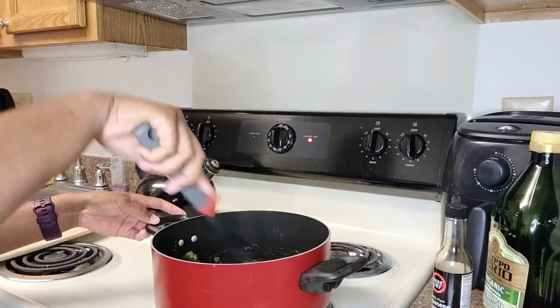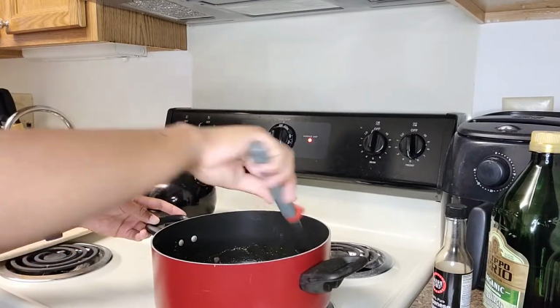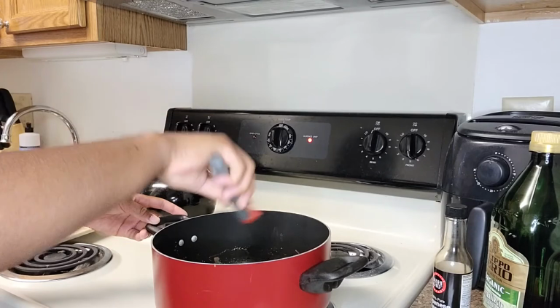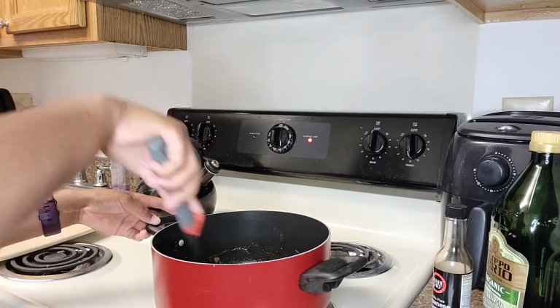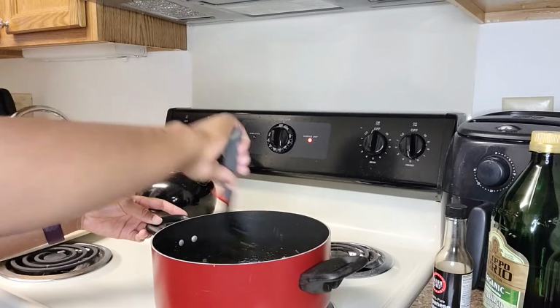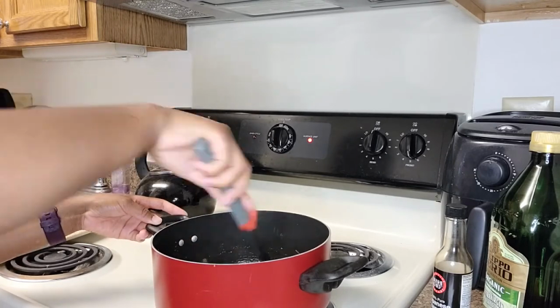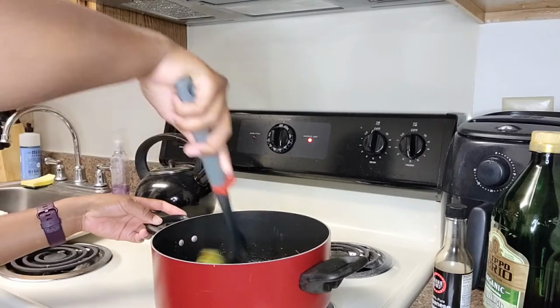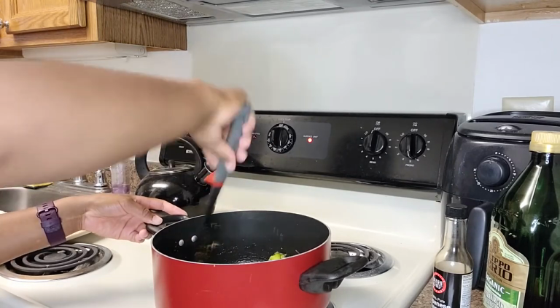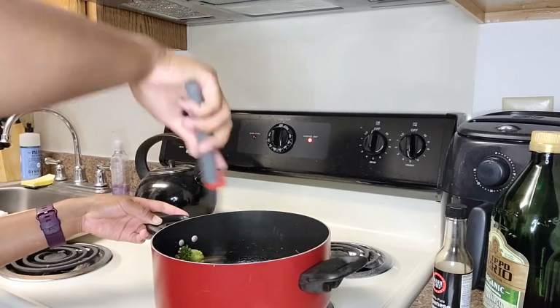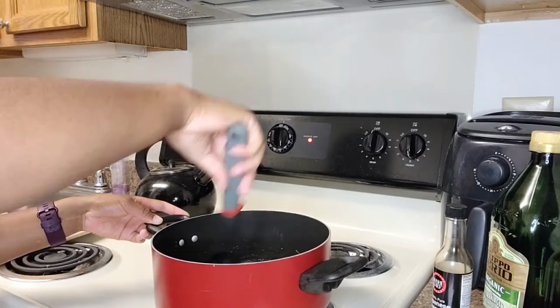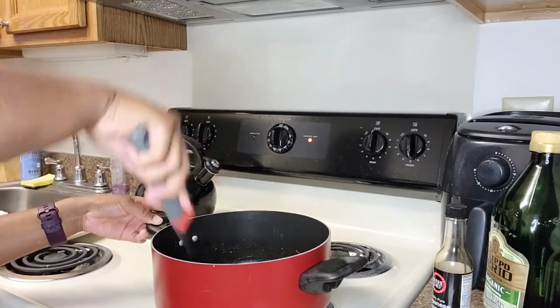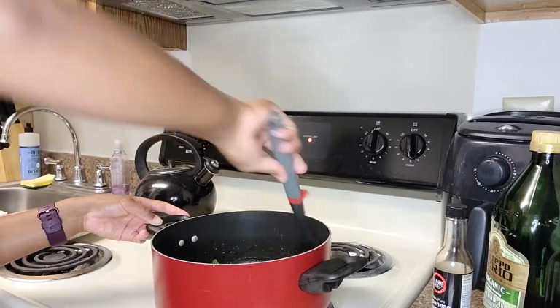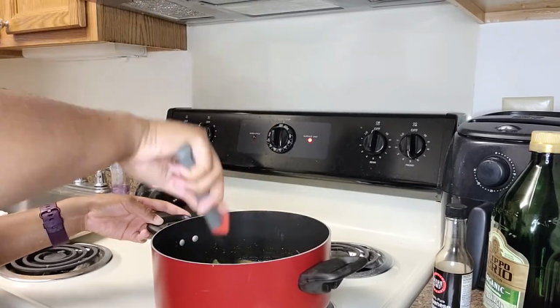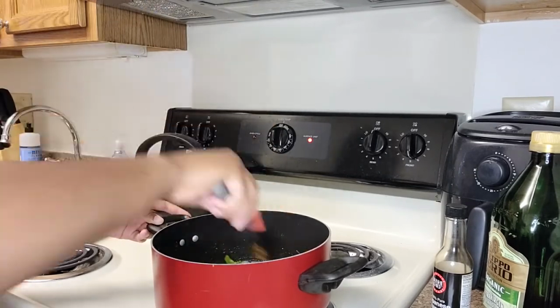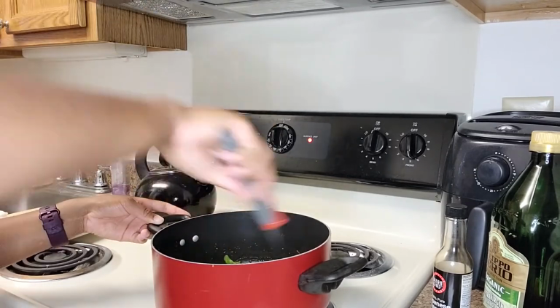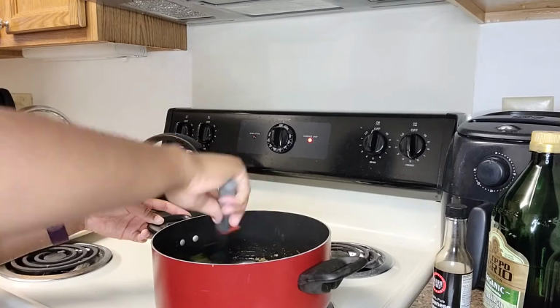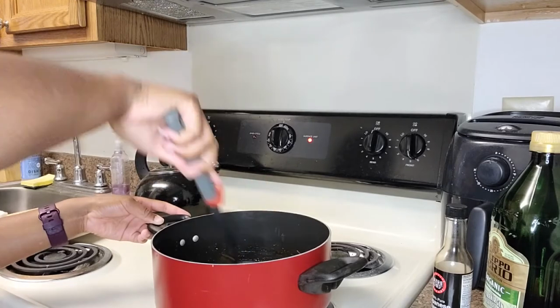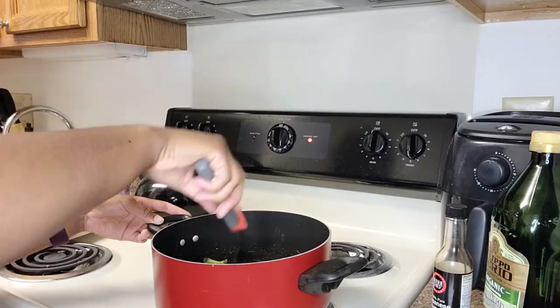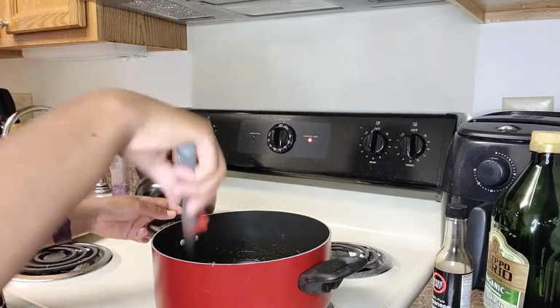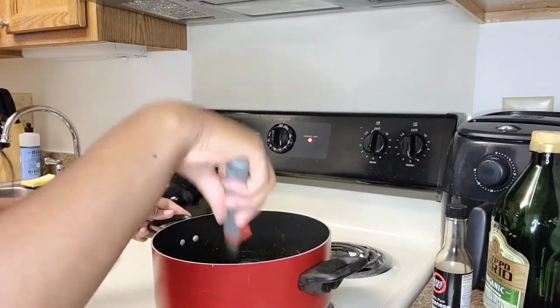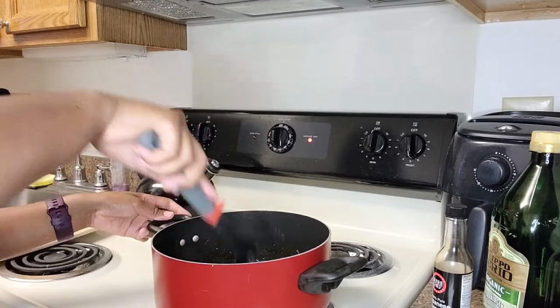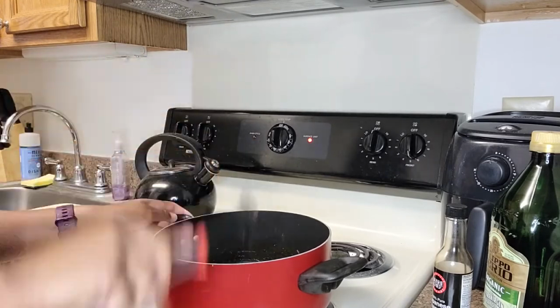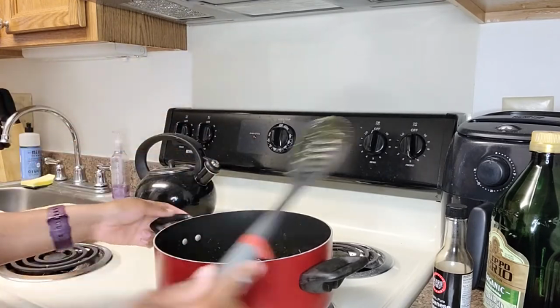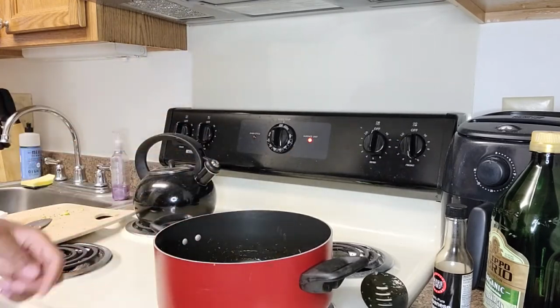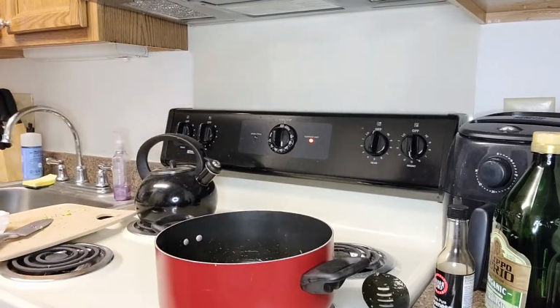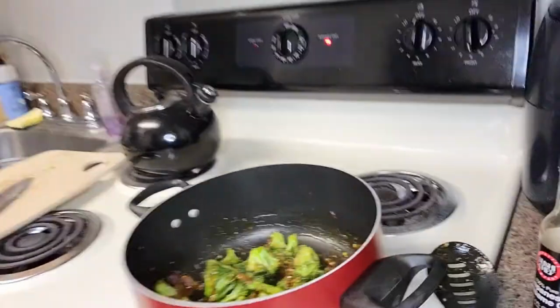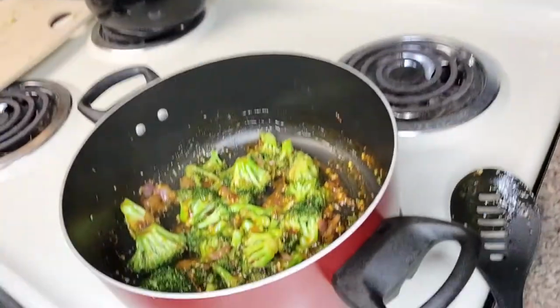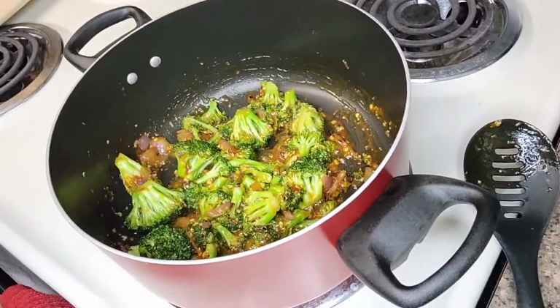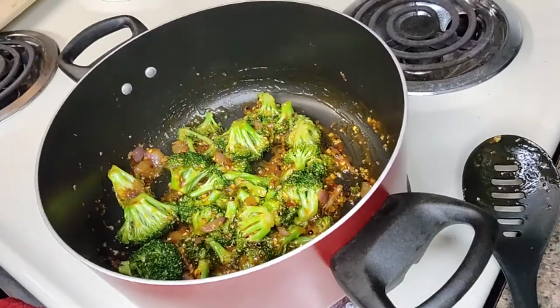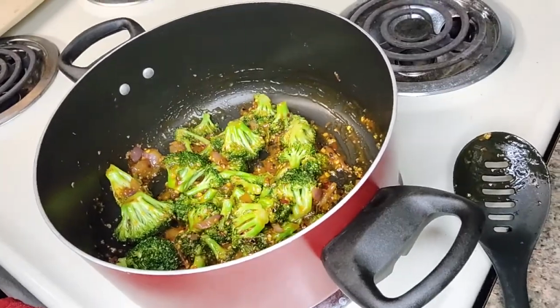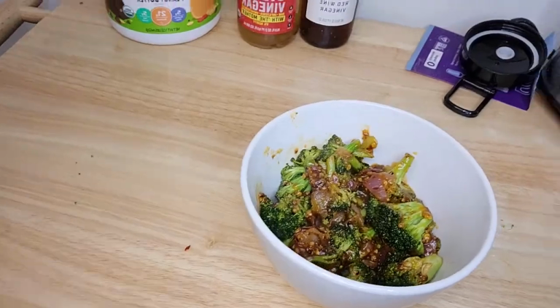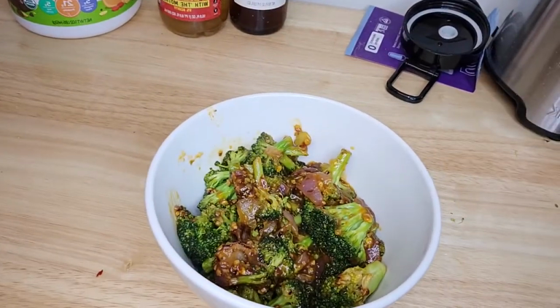I'm using this as a side dish, but if it's the main dish just add more of the ingredients and make more of it. I hope you enjoyed and I'll see you next time on Spicy Veg Life. Bye!